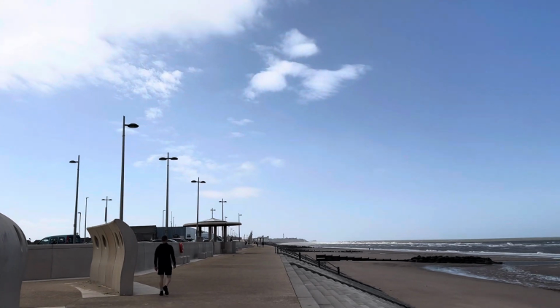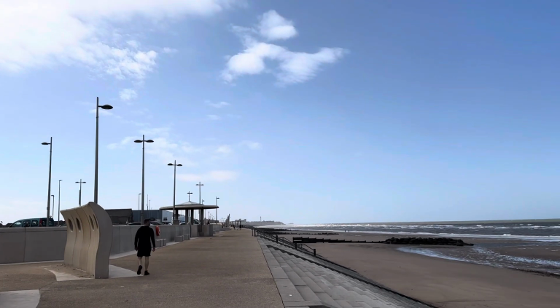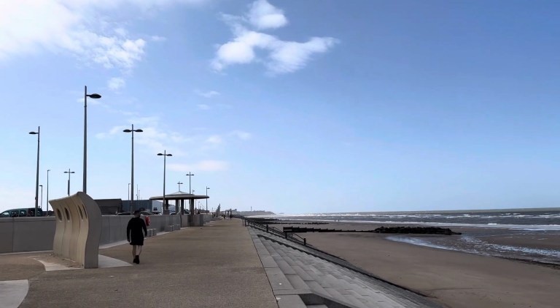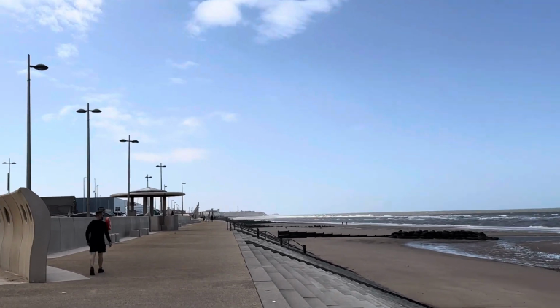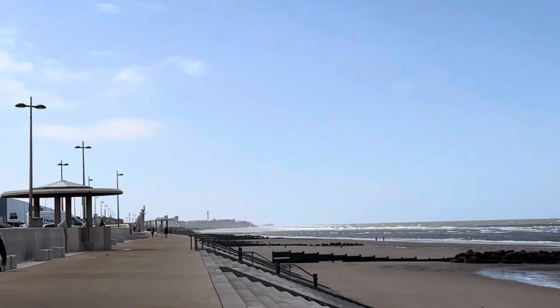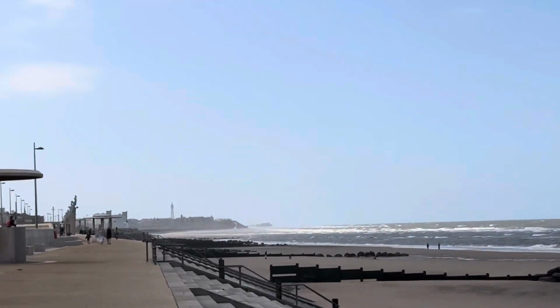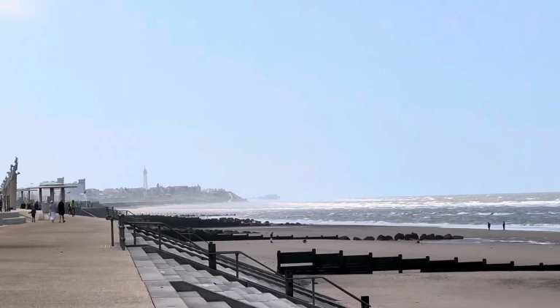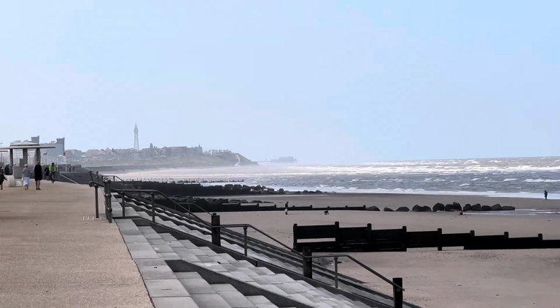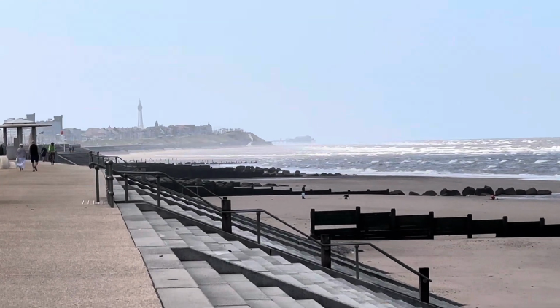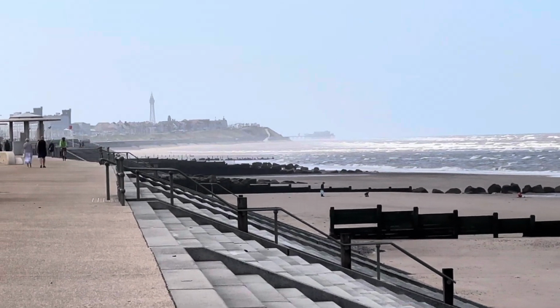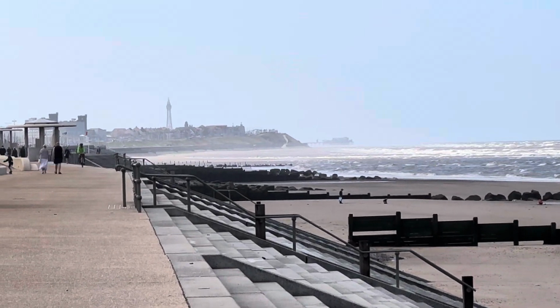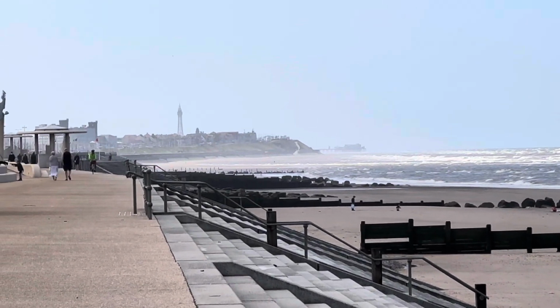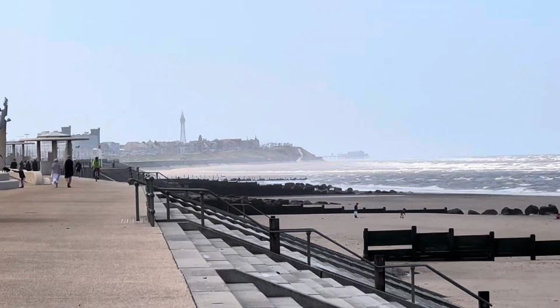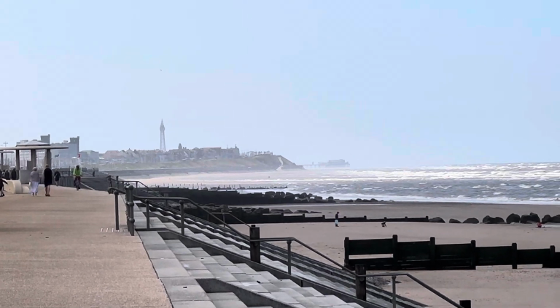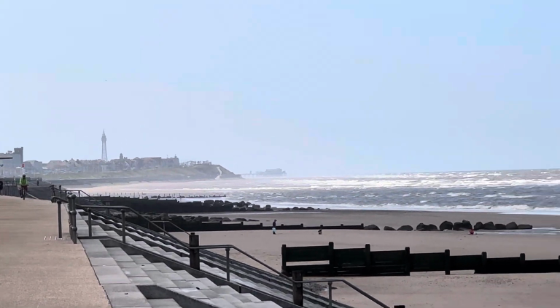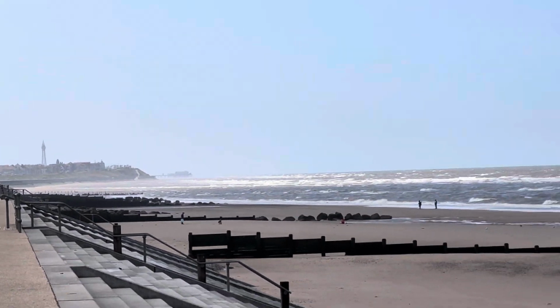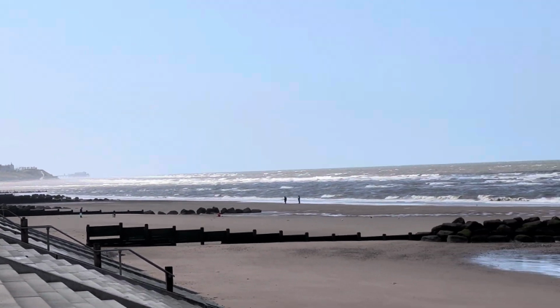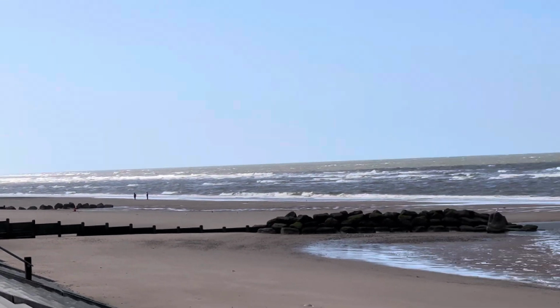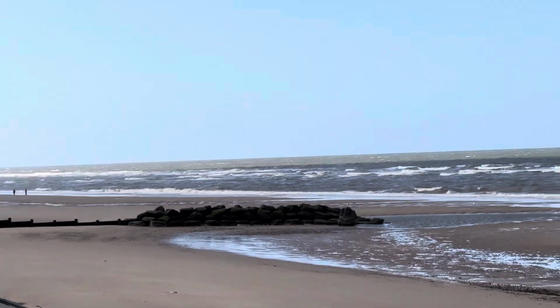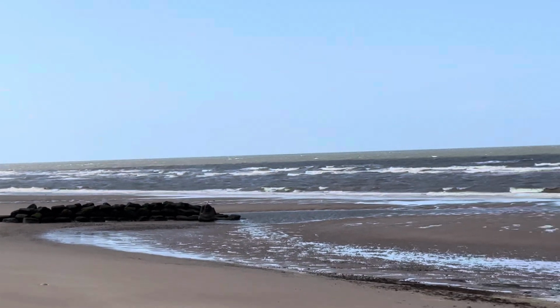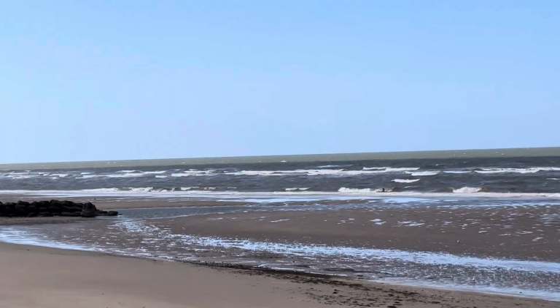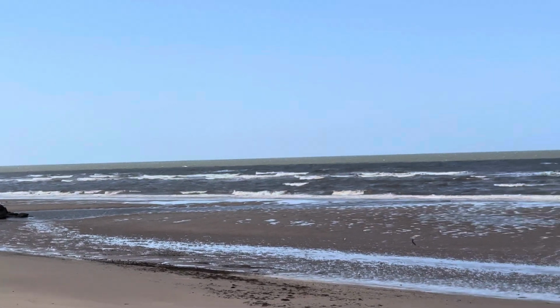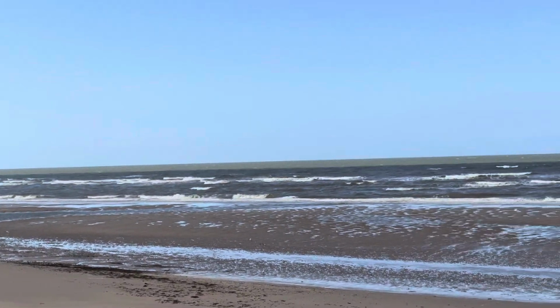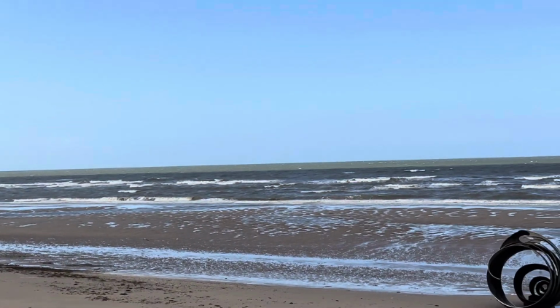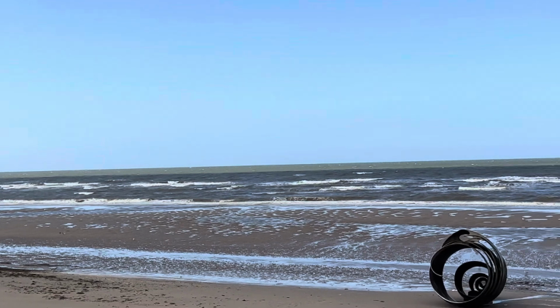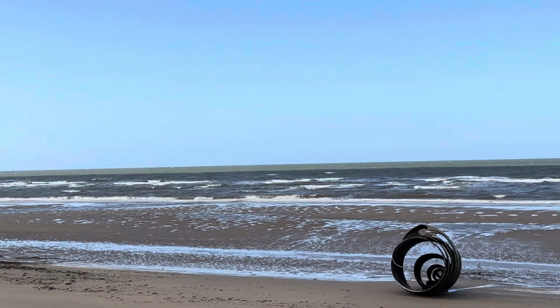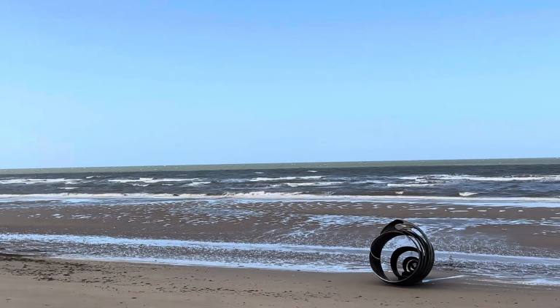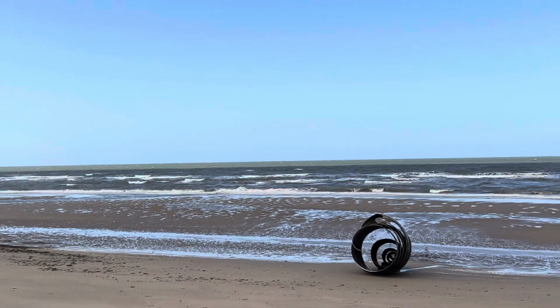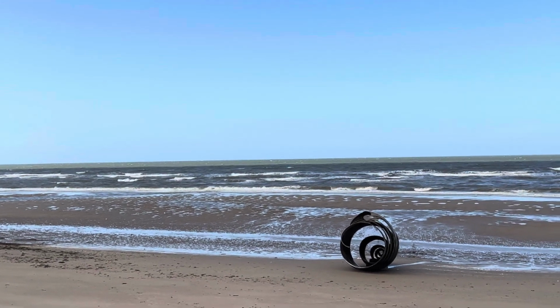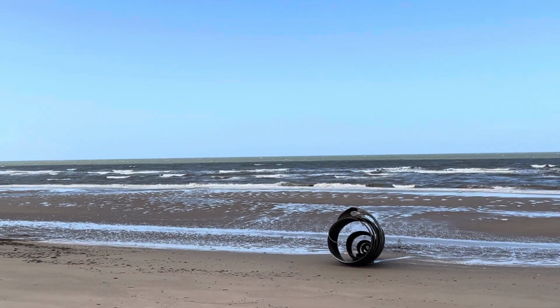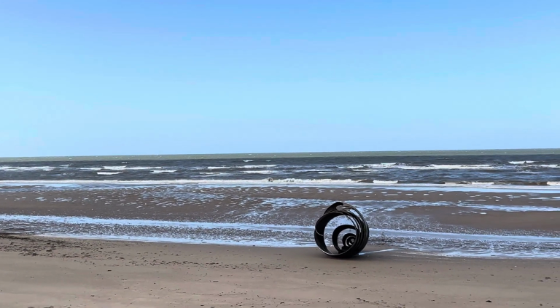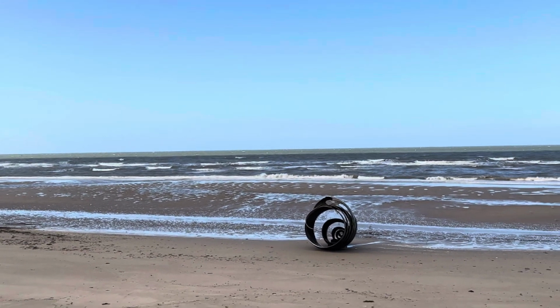Blackpool is passing some rain at the moment. This is Cleveleys Beach and it's actually lovely. If you've got a cardigan on, it's a really nice day.